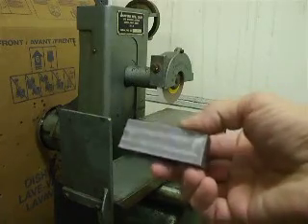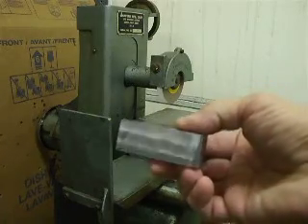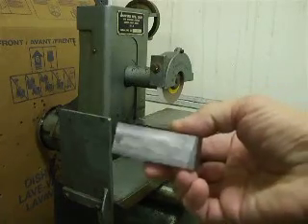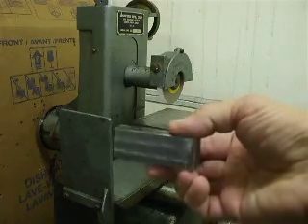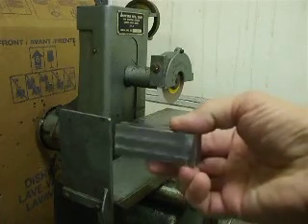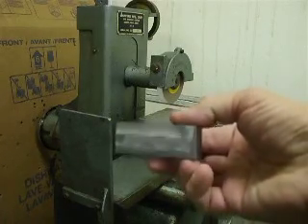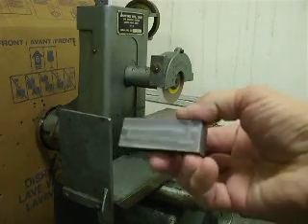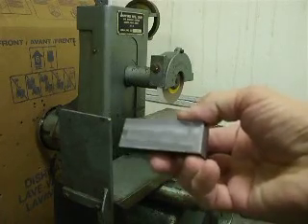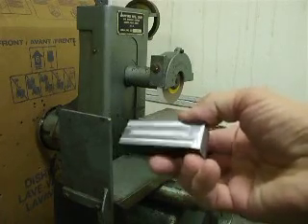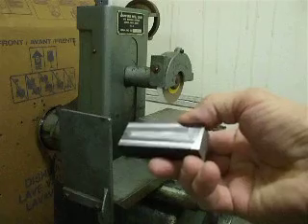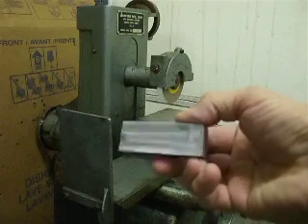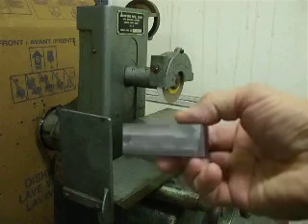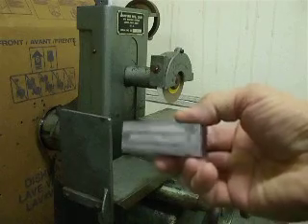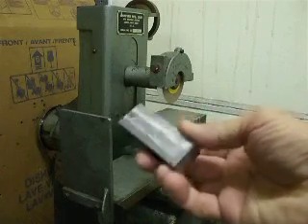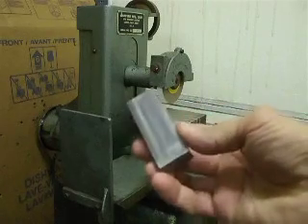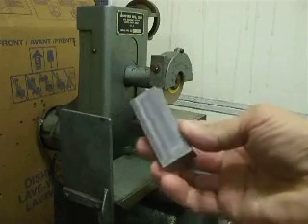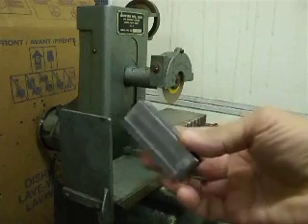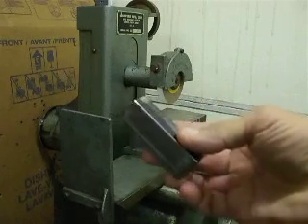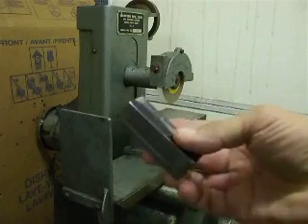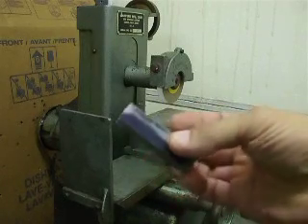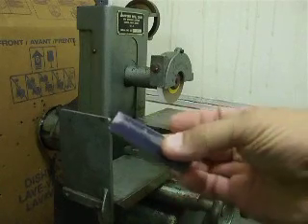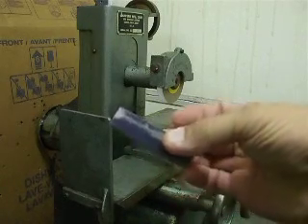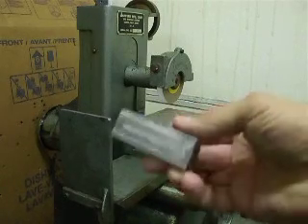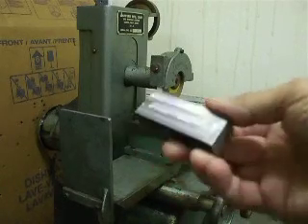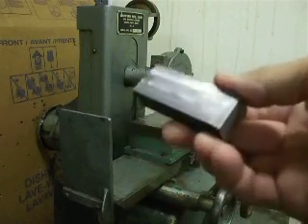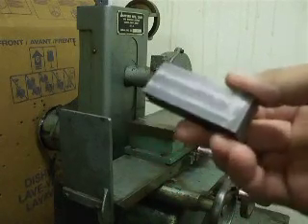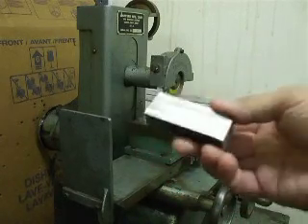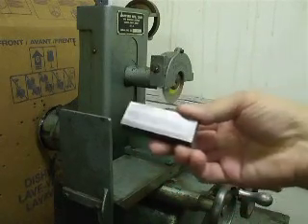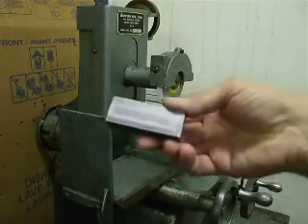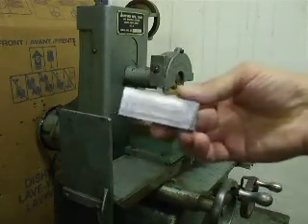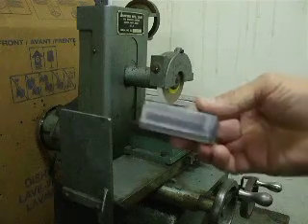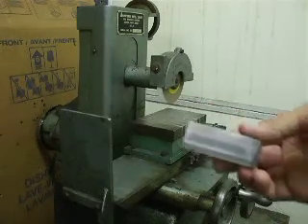Here's a piece of cold roll that I just ran a half inch end mill over it — pretty typical of what you'd find. Just throw it on here and check it out.